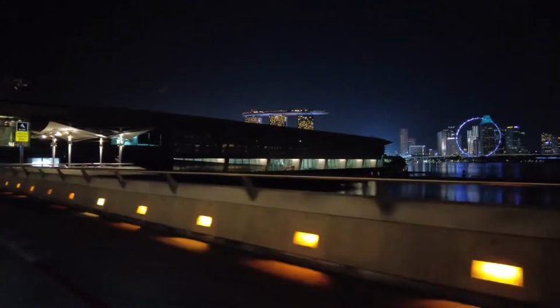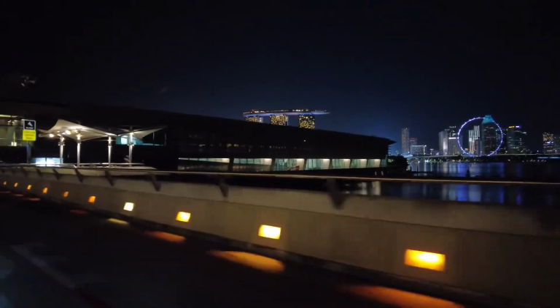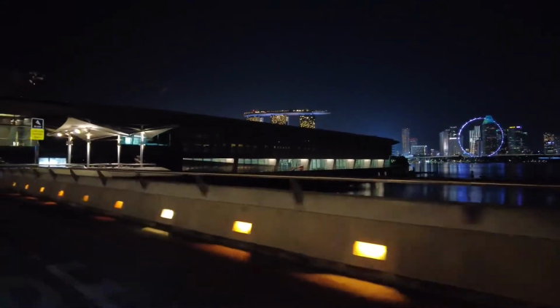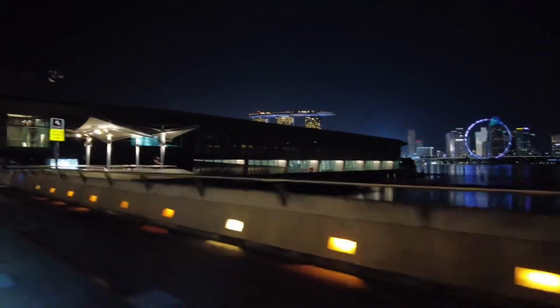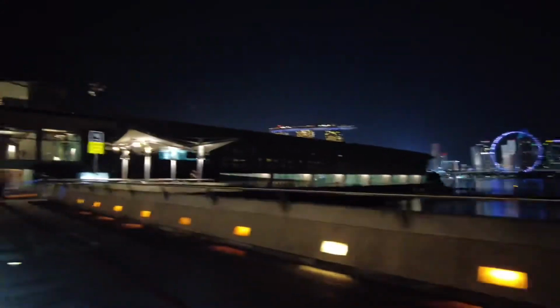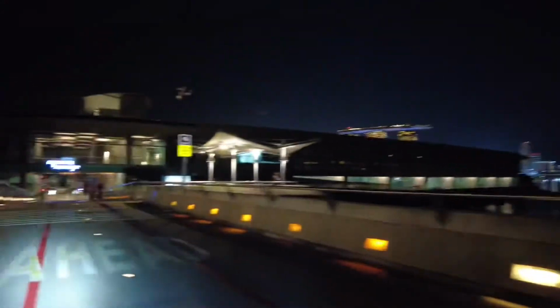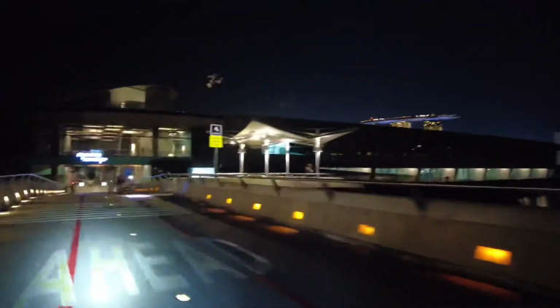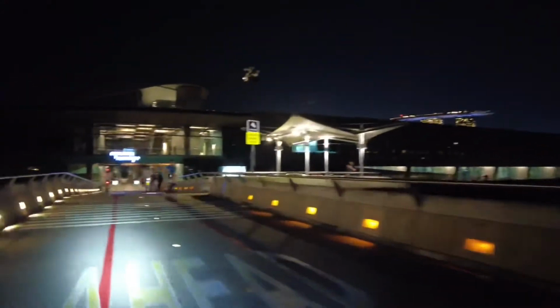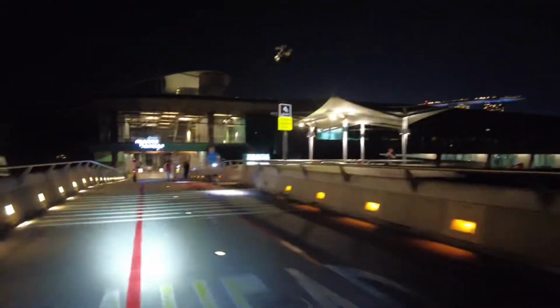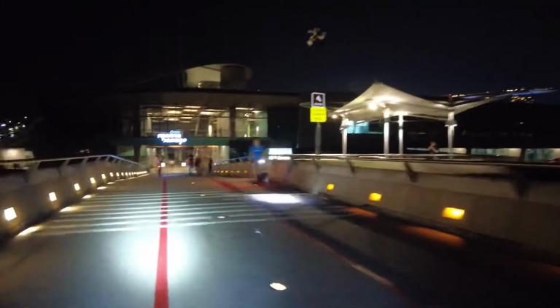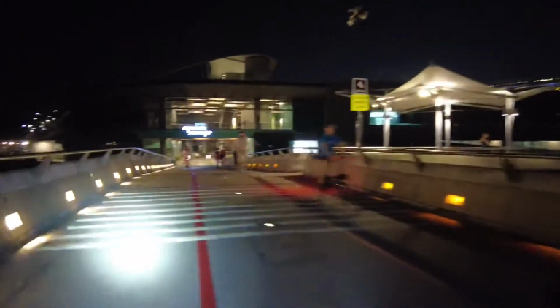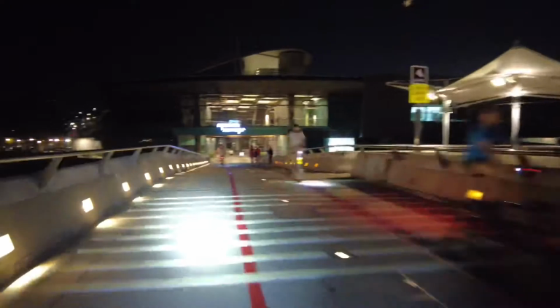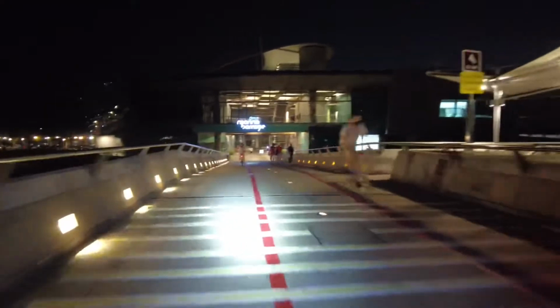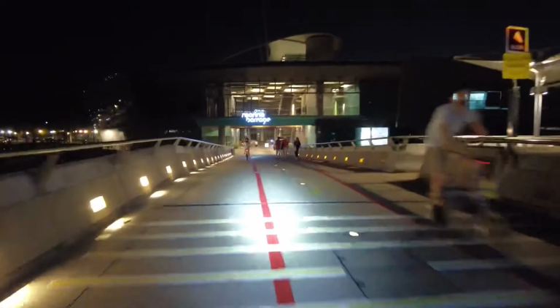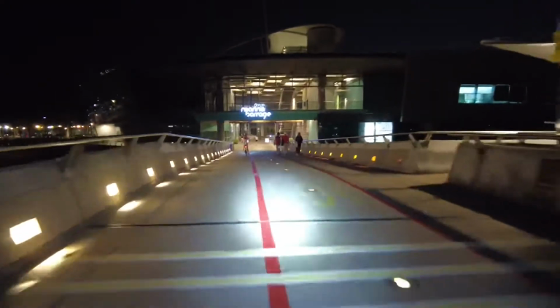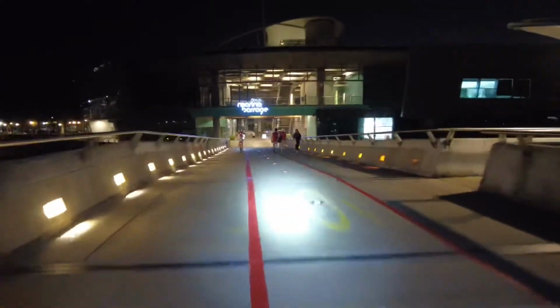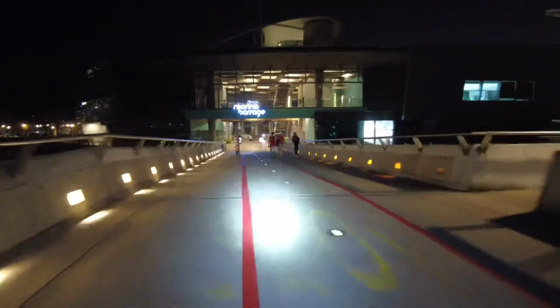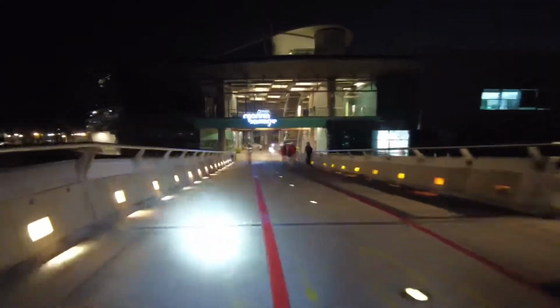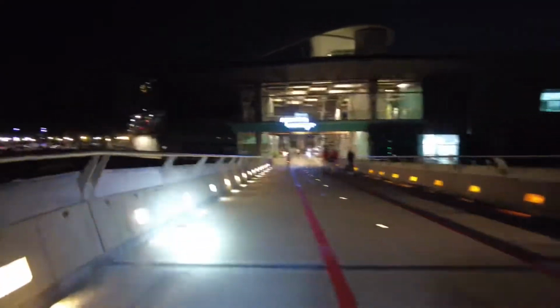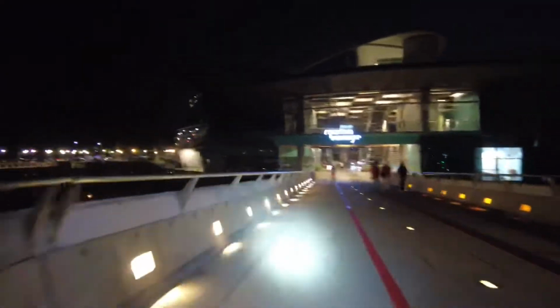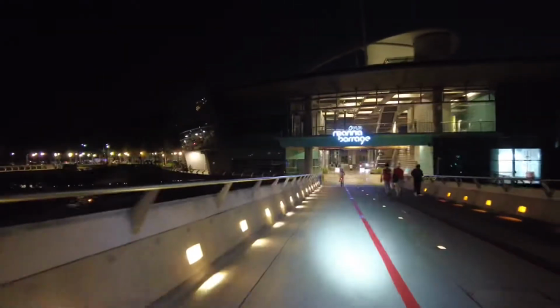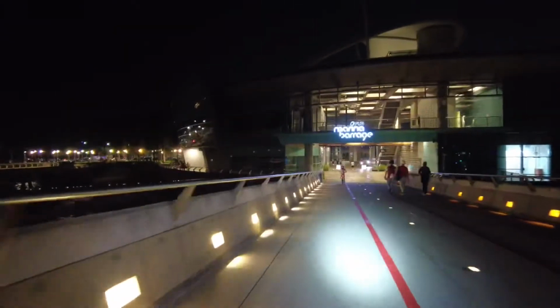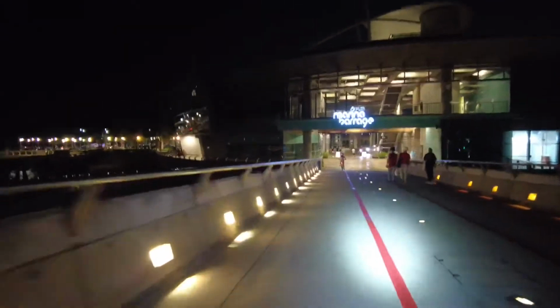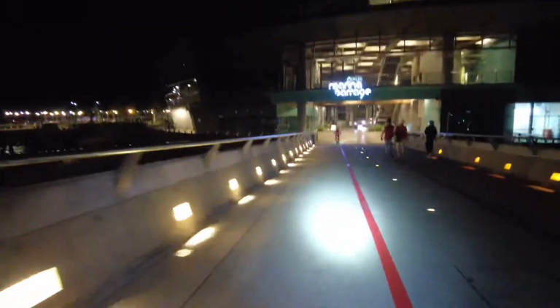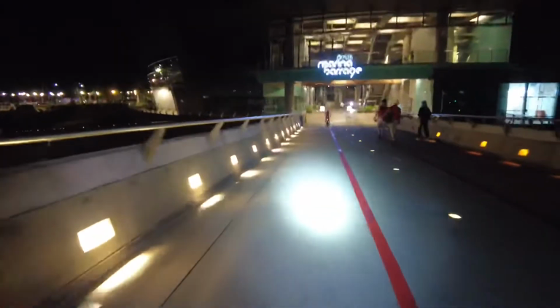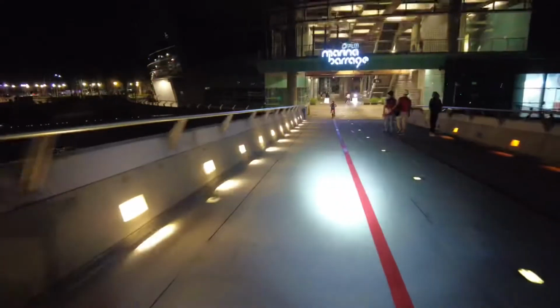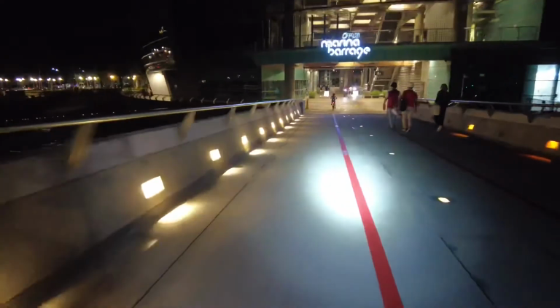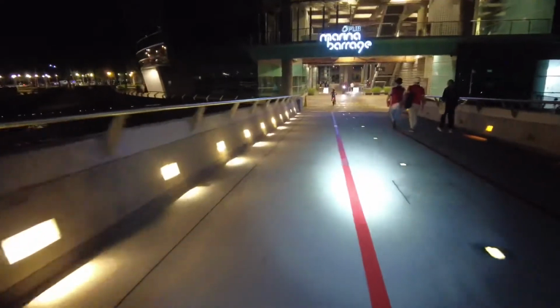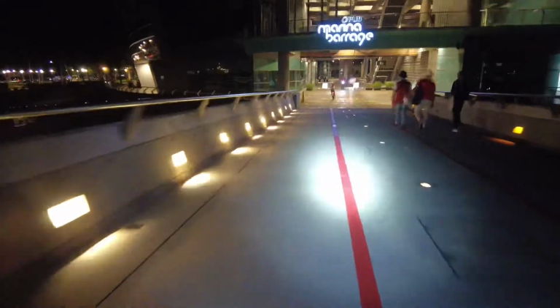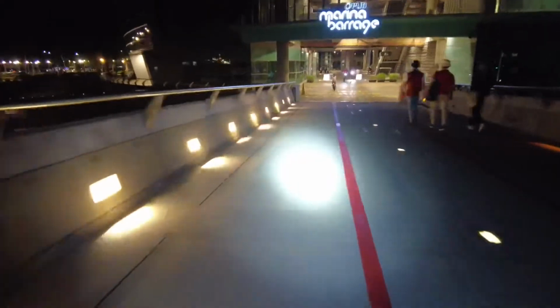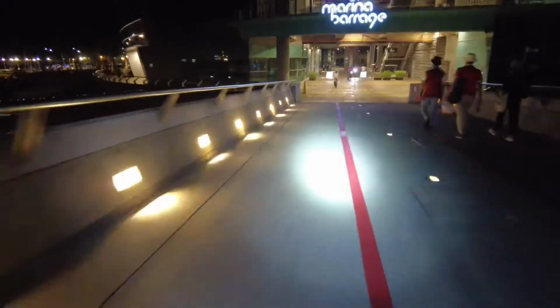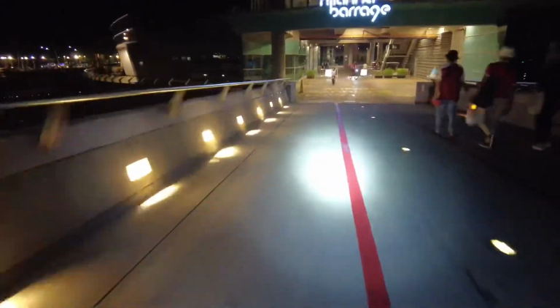Okay, entering the barrage area now as we head back to our car. Slow, slow here. Slow, slow.